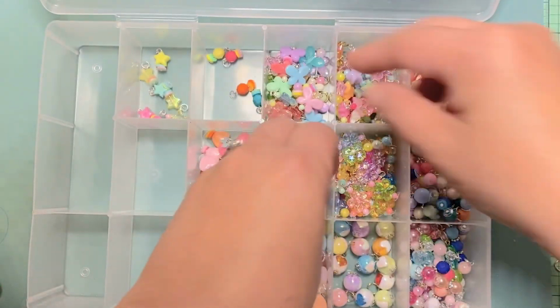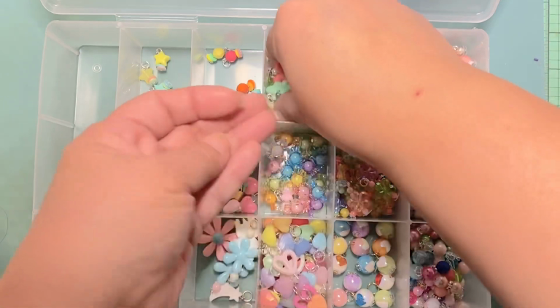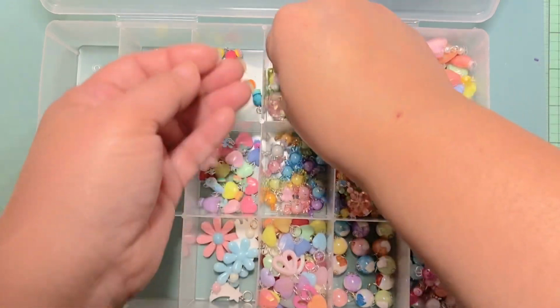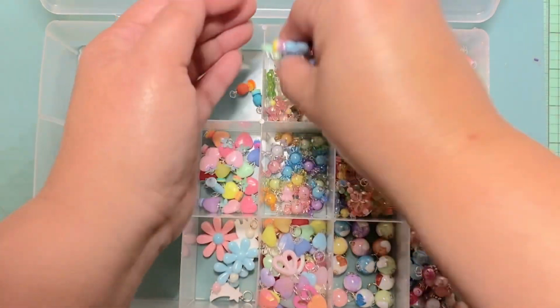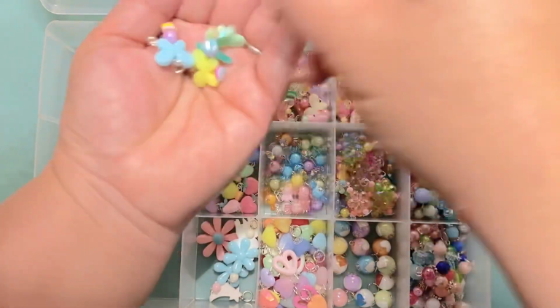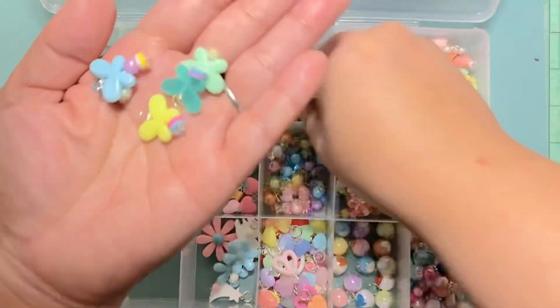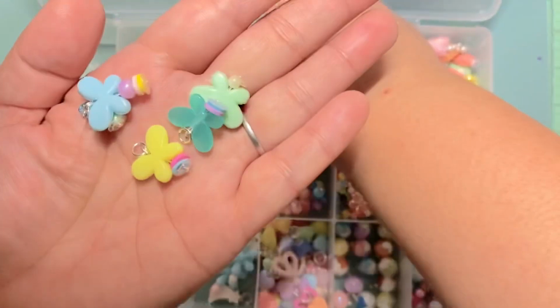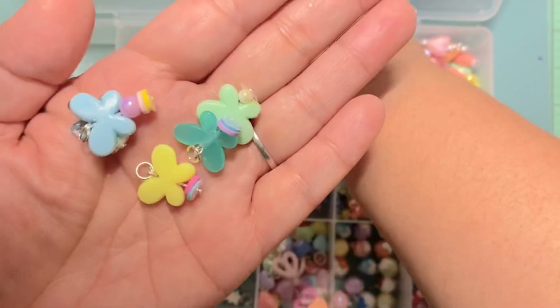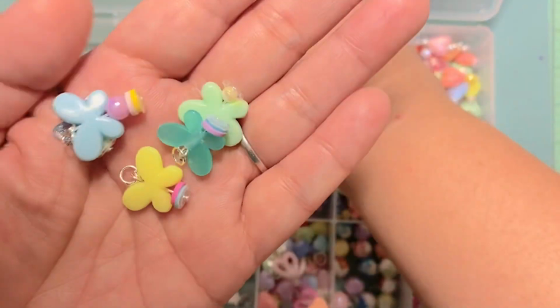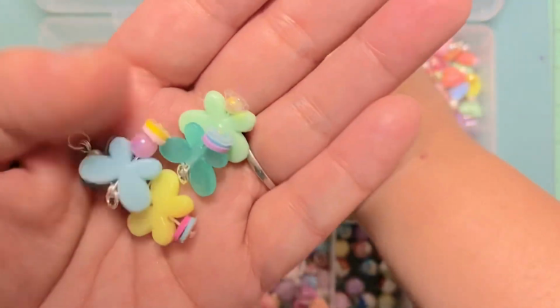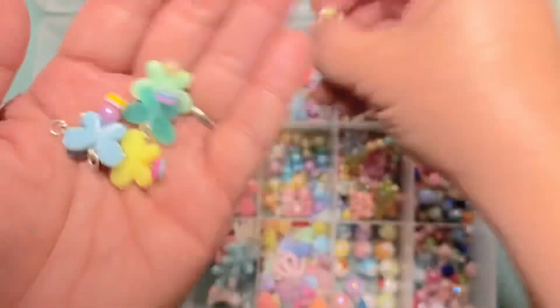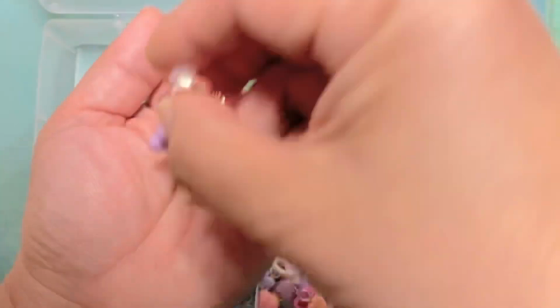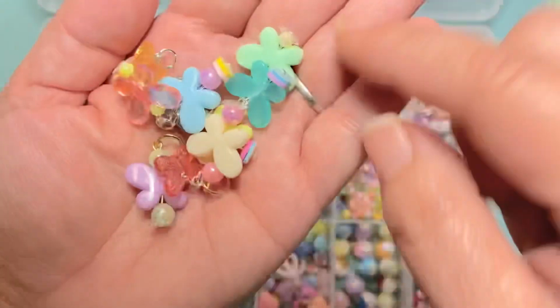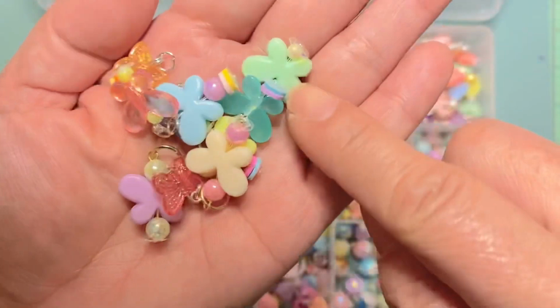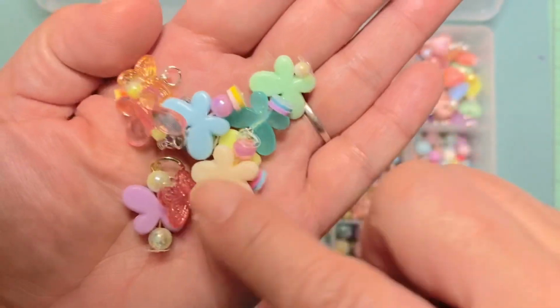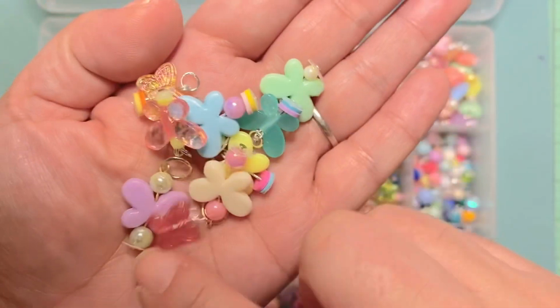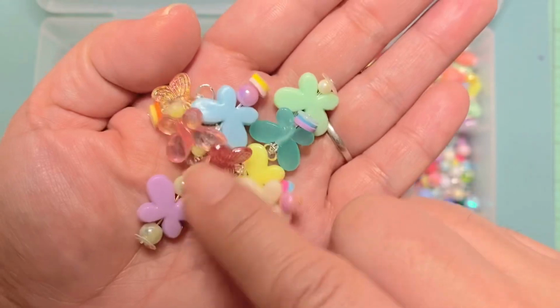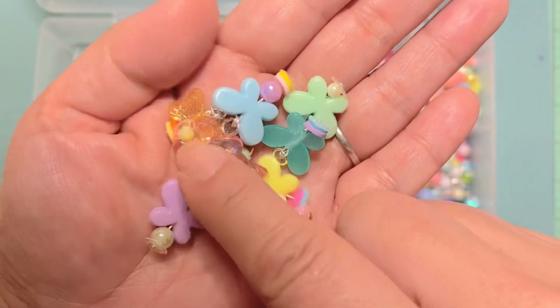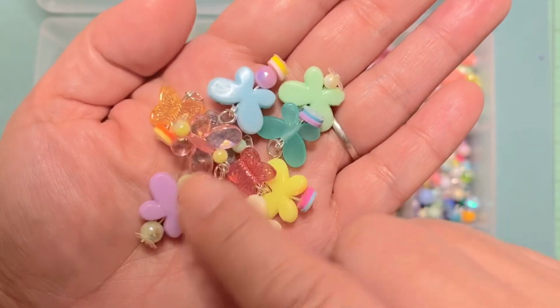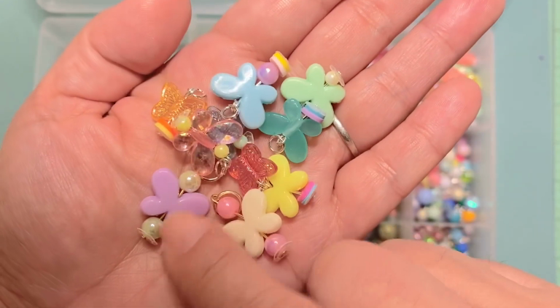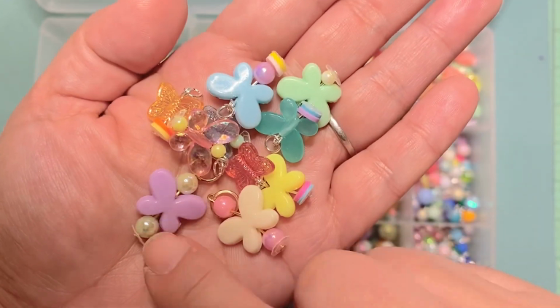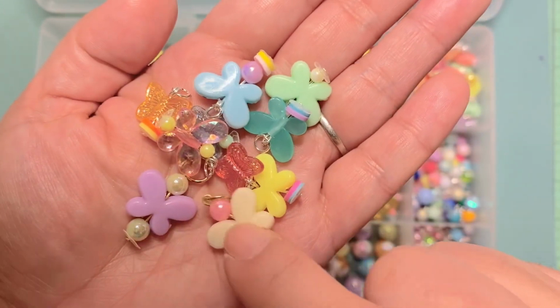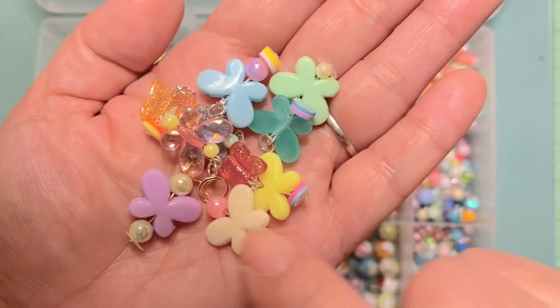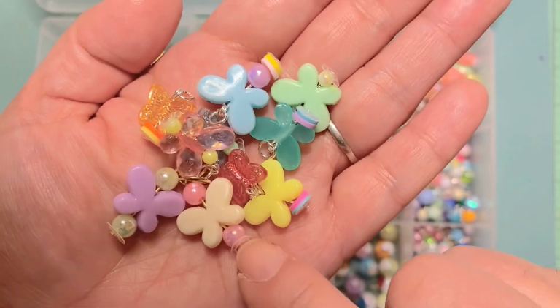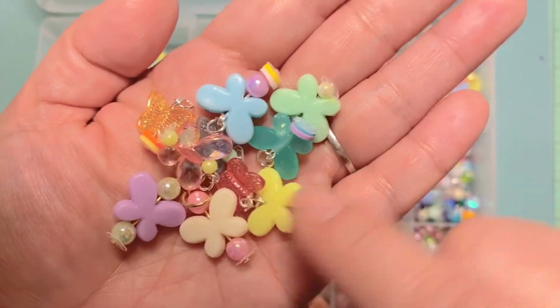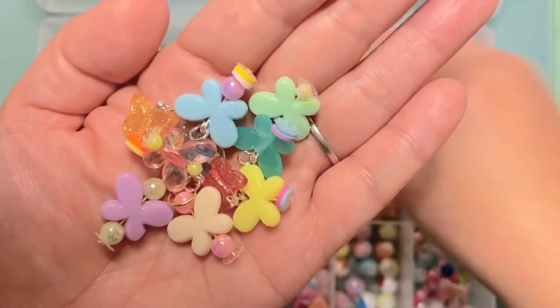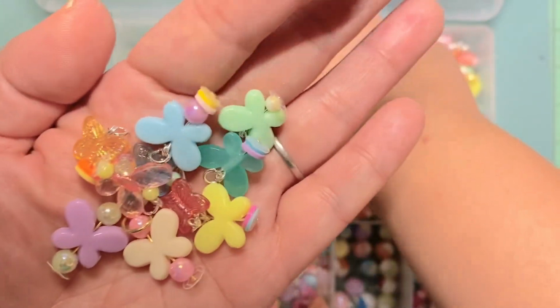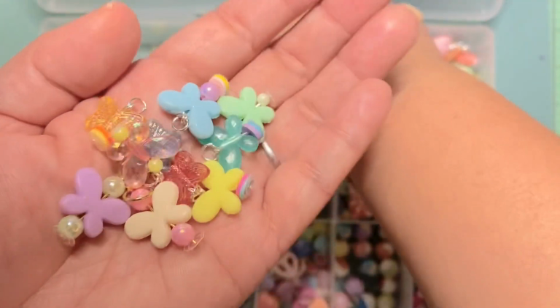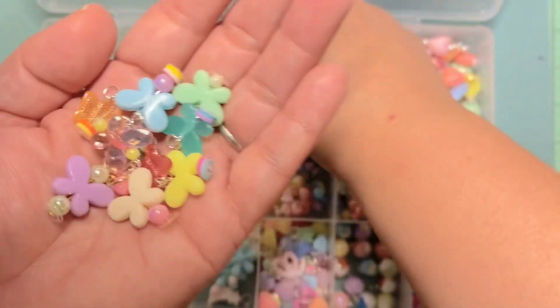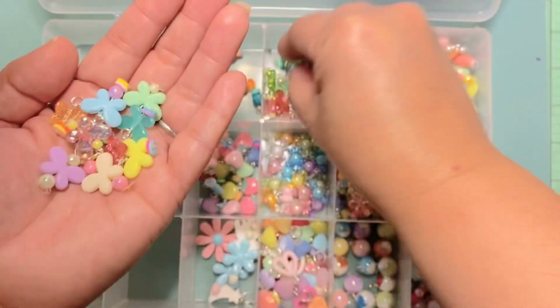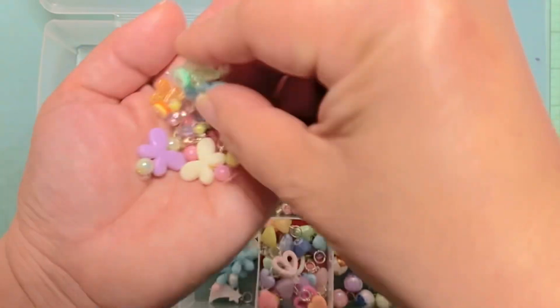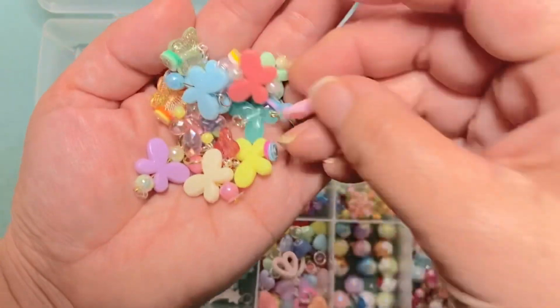These are all butterflies in different variations — some I used heishi beads, some I used regular round beads, and some are just plain by themselves.